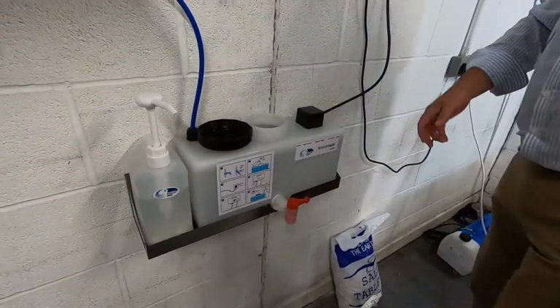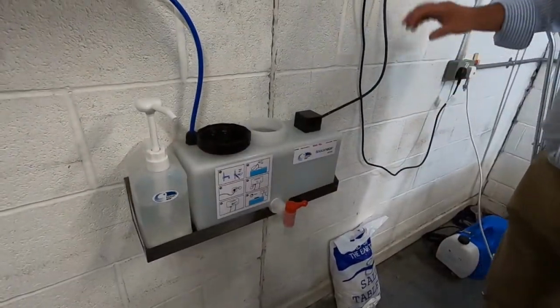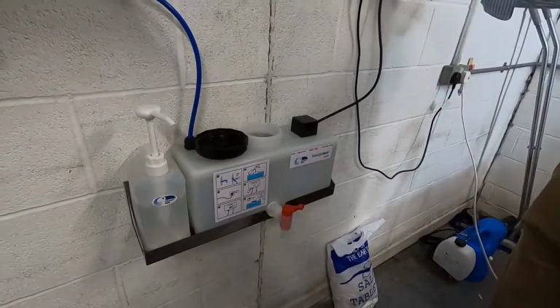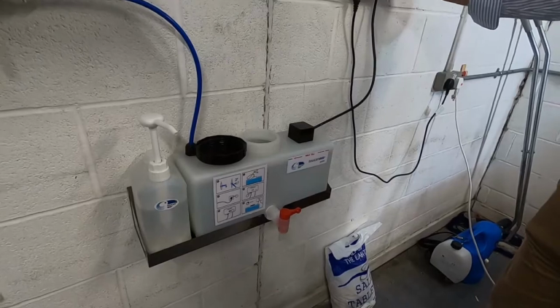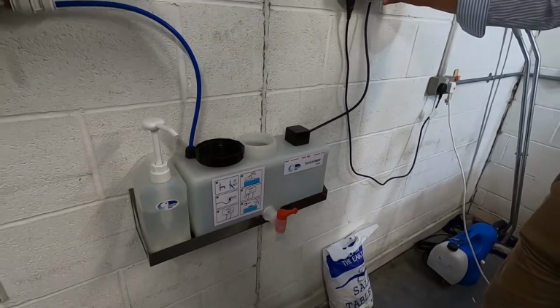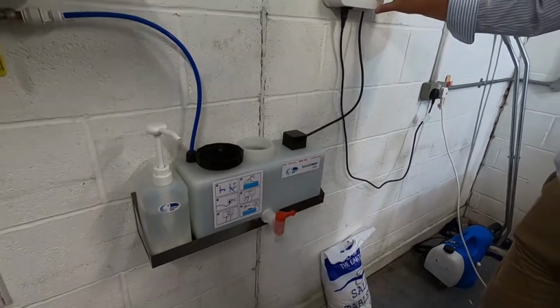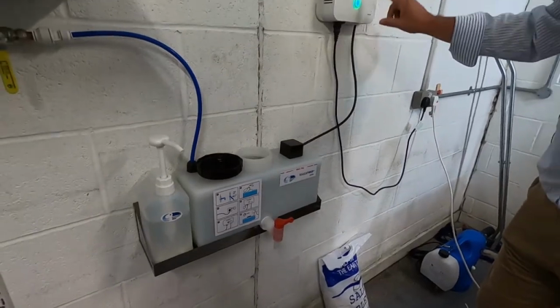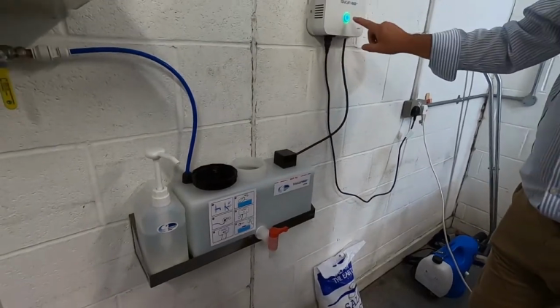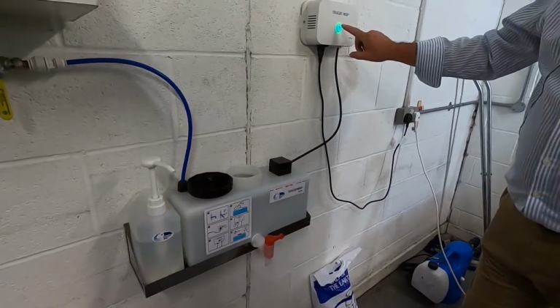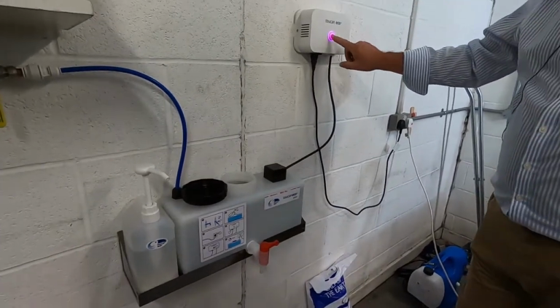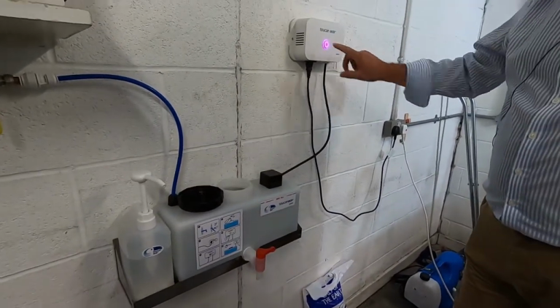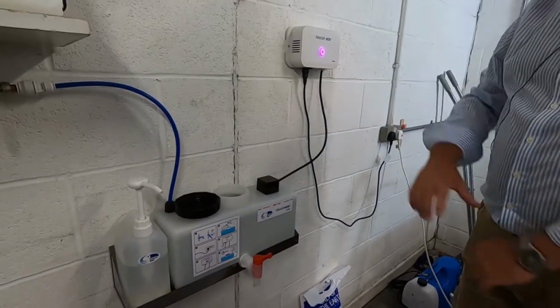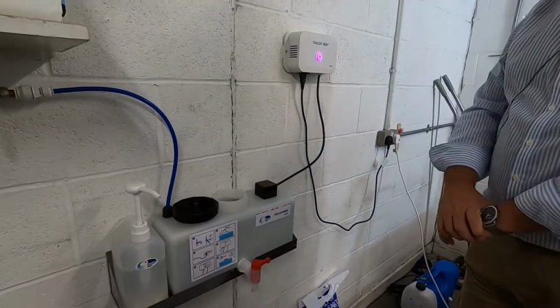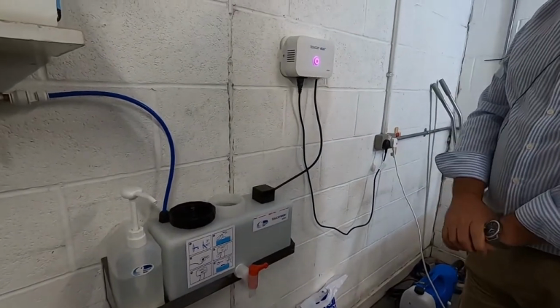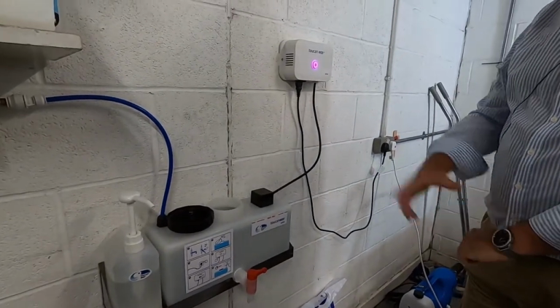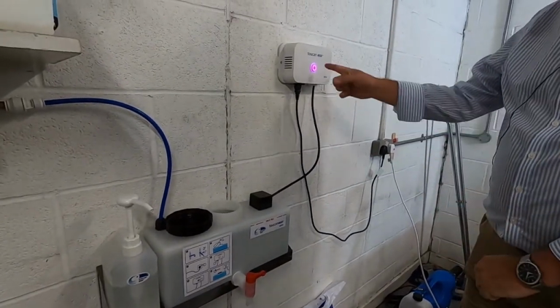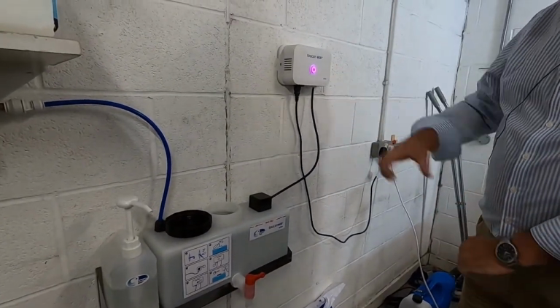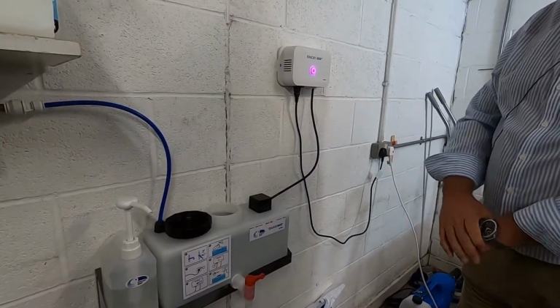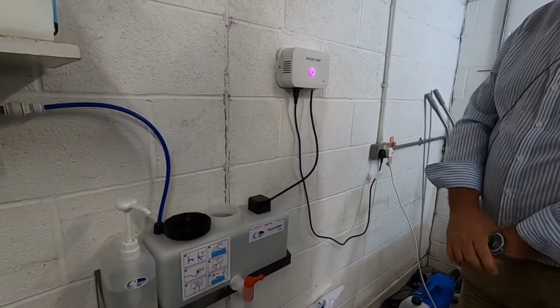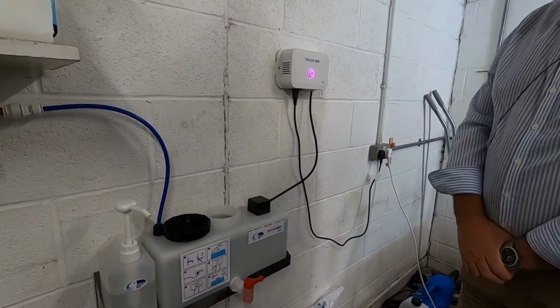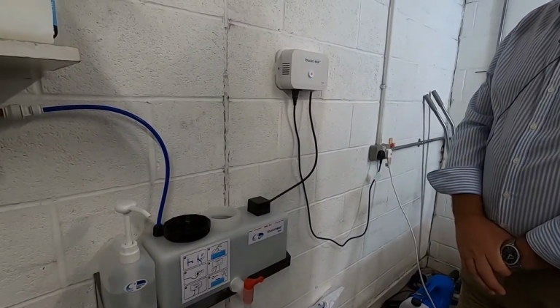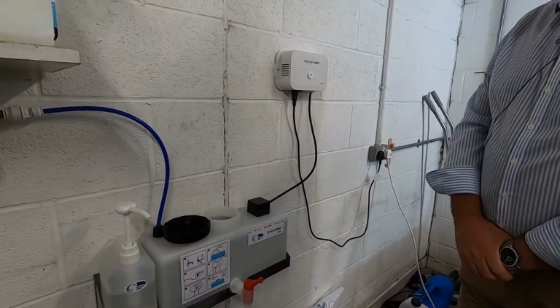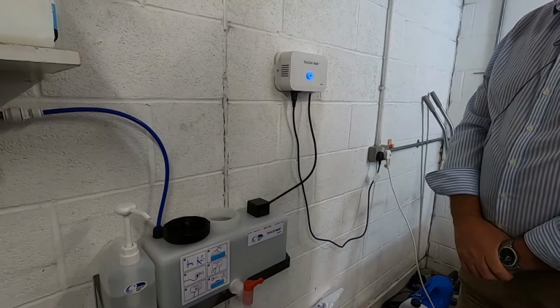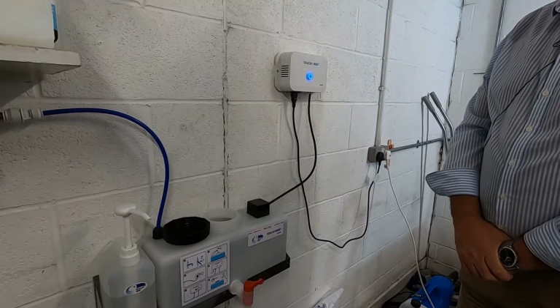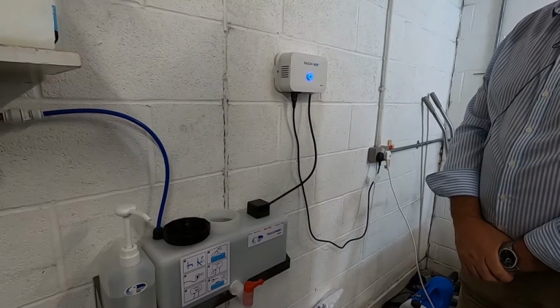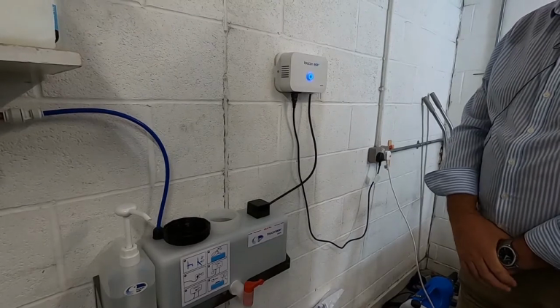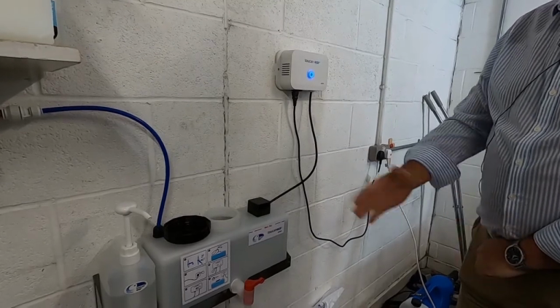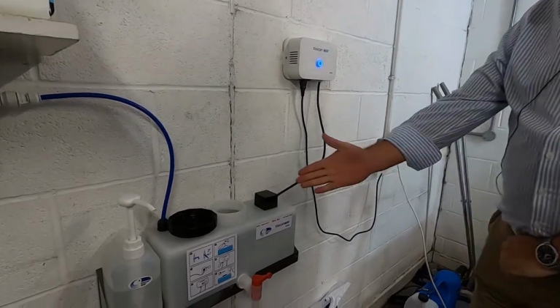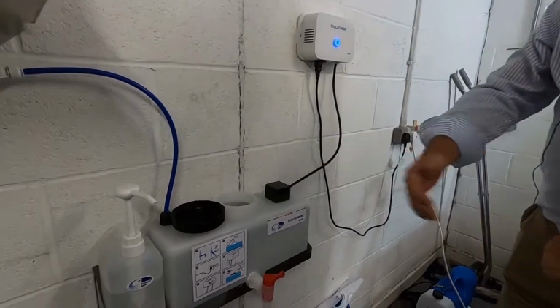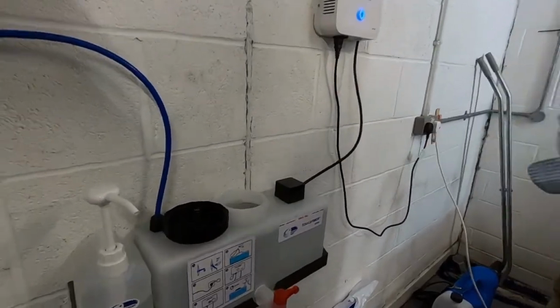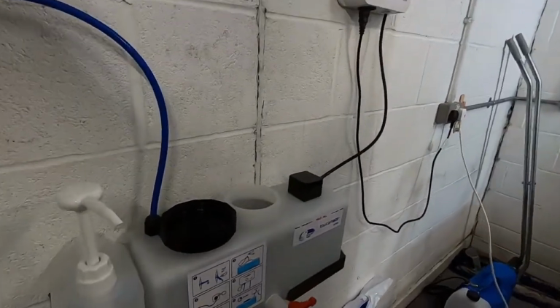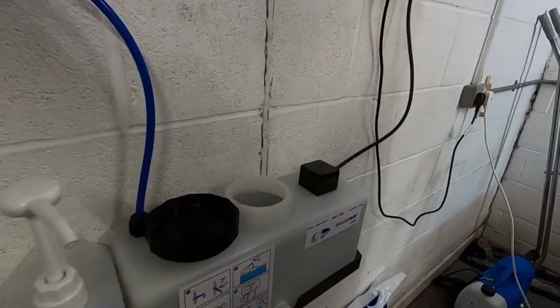We then go back to the activation box. Just a simple press — it will go to purple, then to blue, and the activation starts.